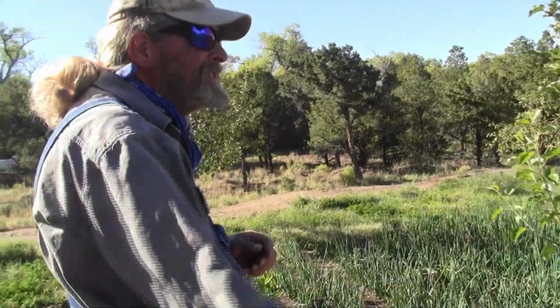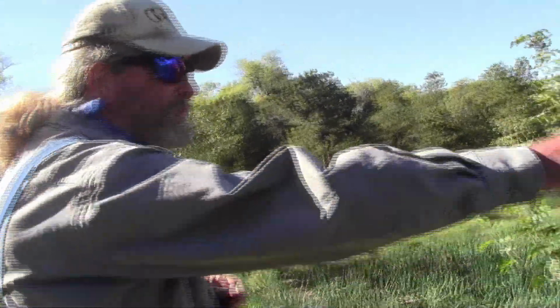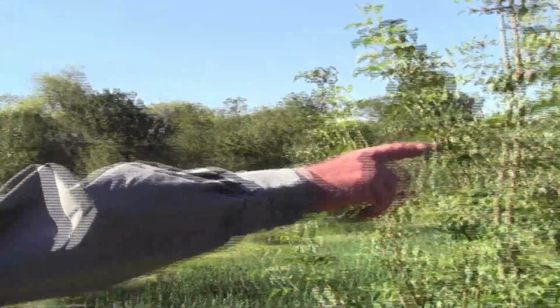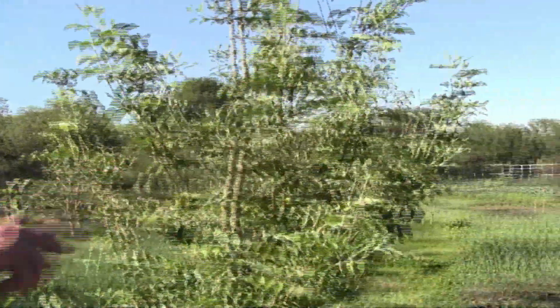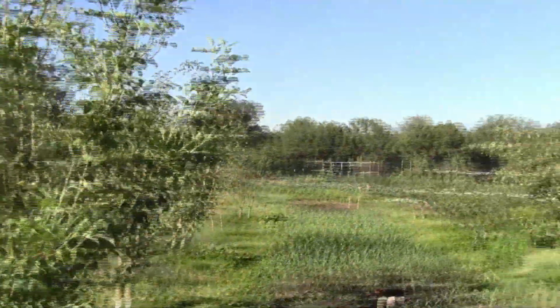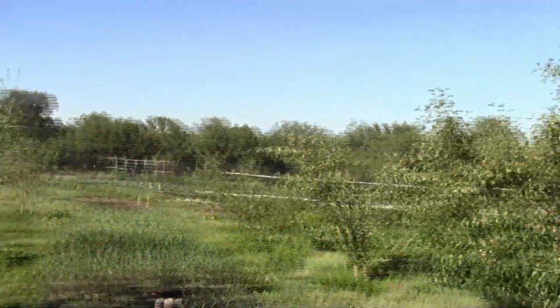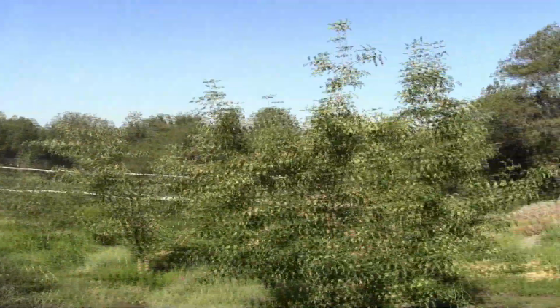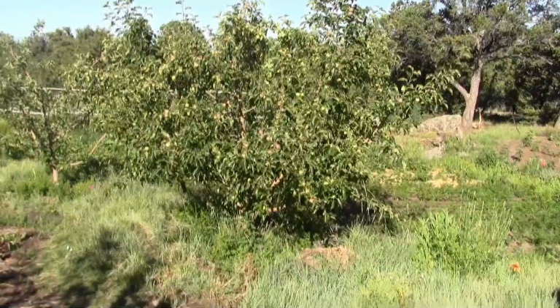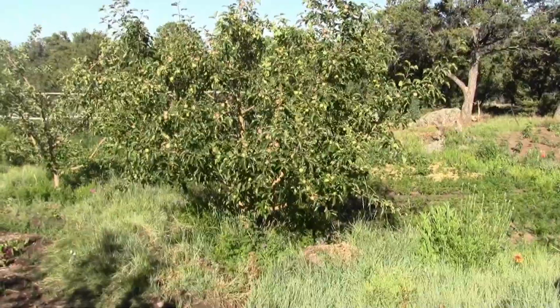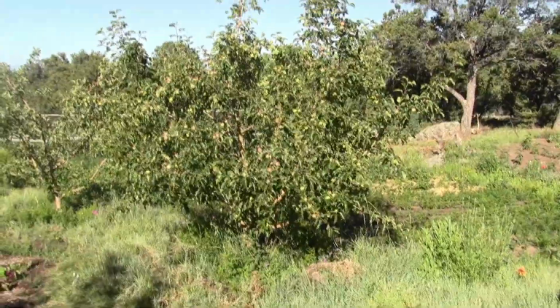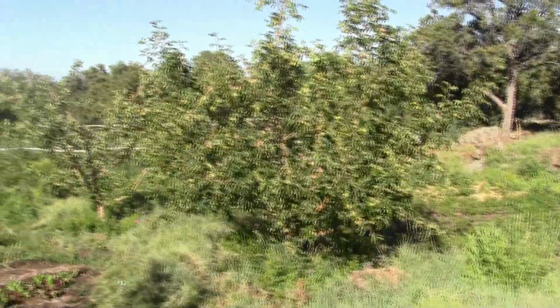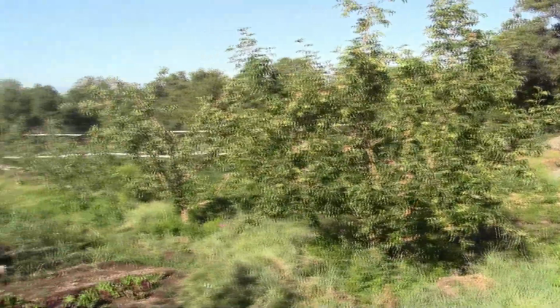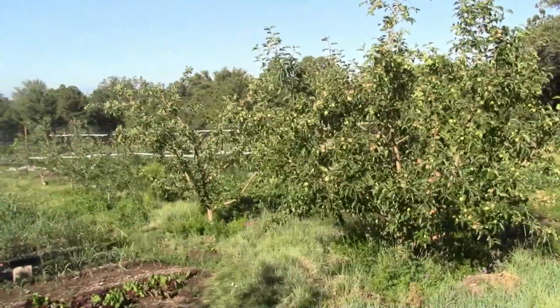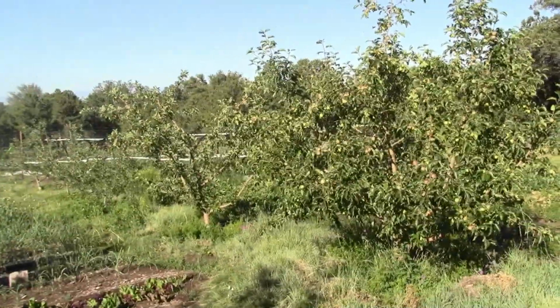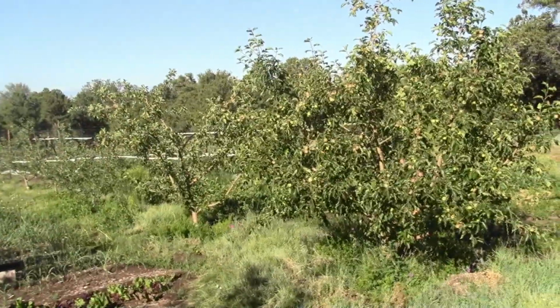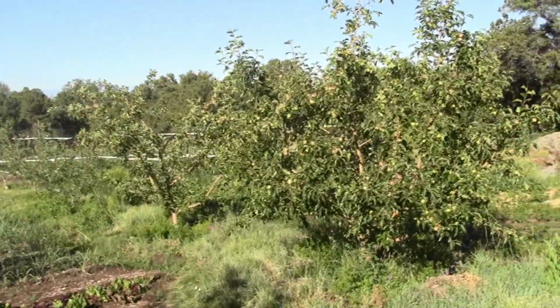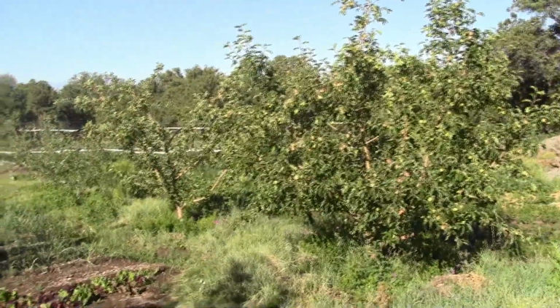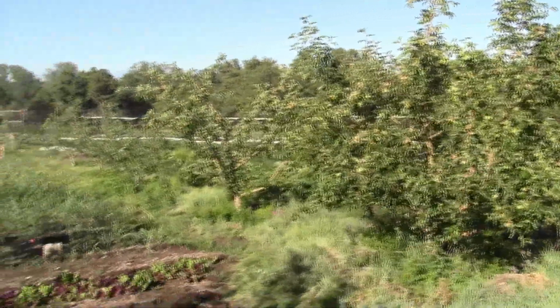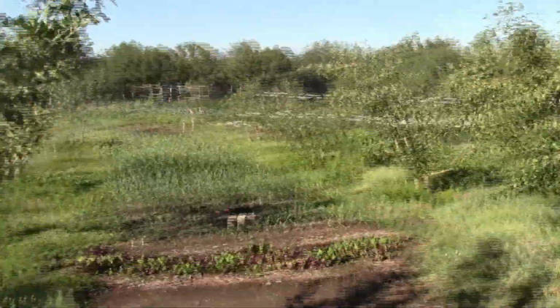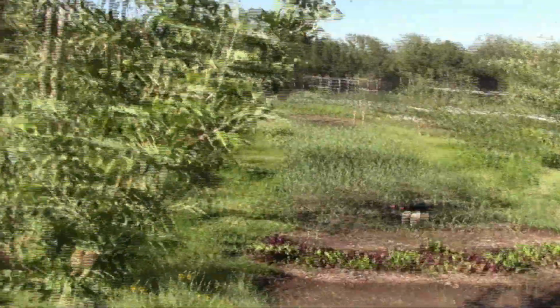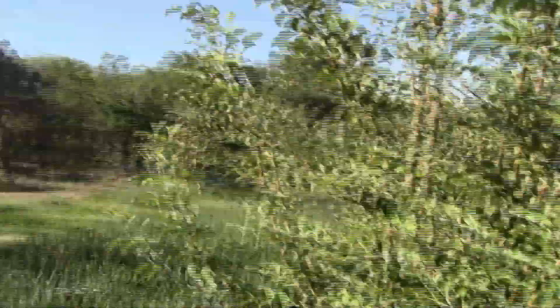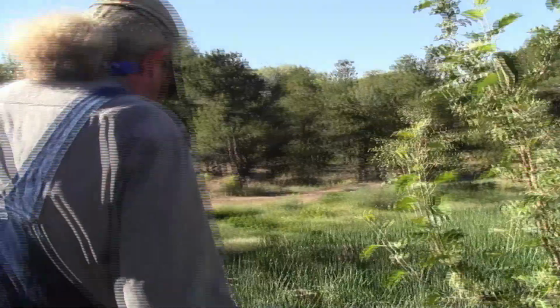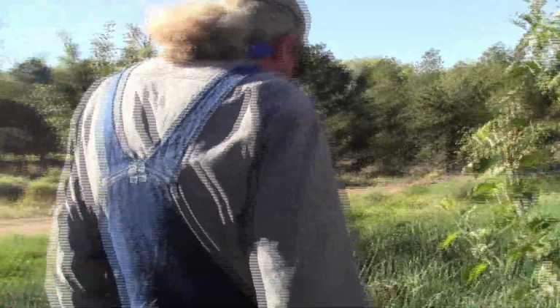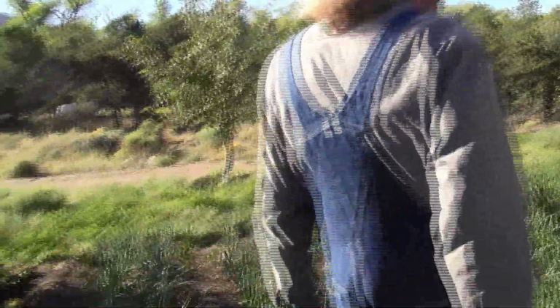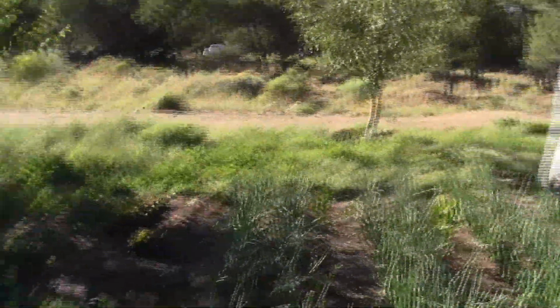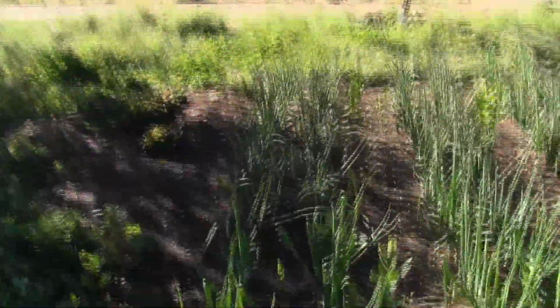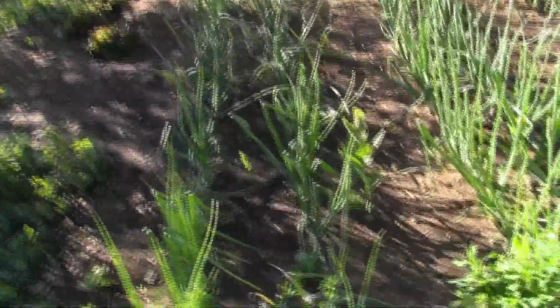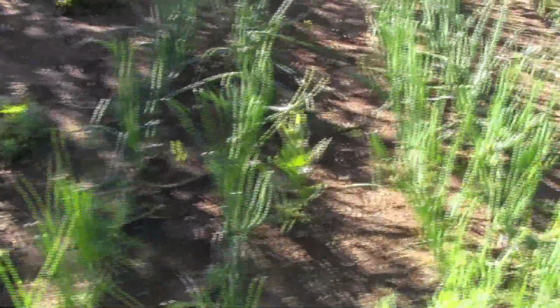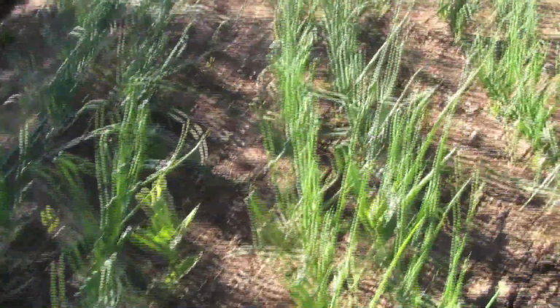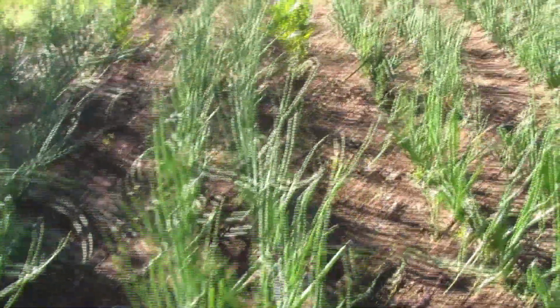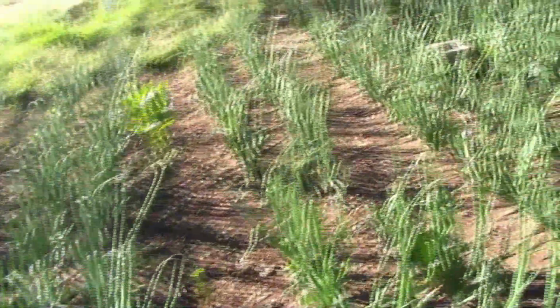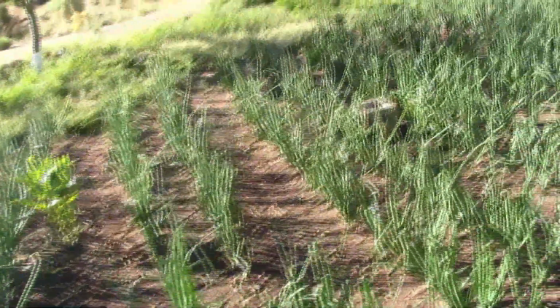That's an edible crab apple — it's loaded. They're just as delicious as any apple in the orchard. These are our onions: yellow, red, and torpedo.